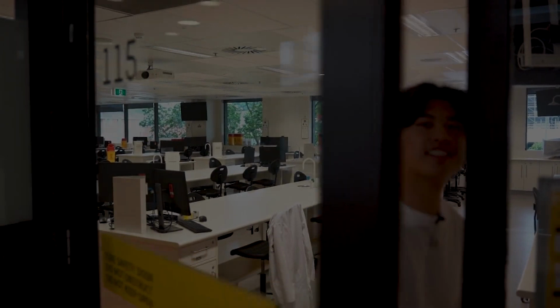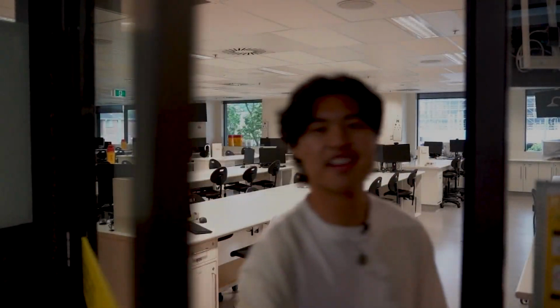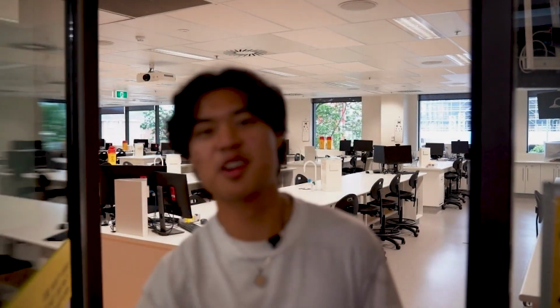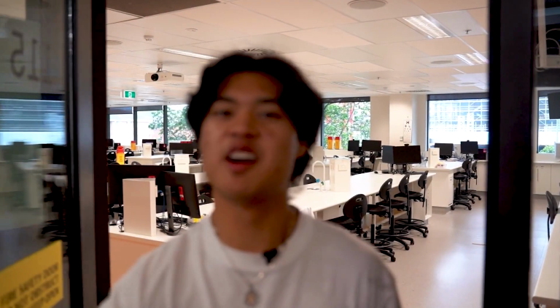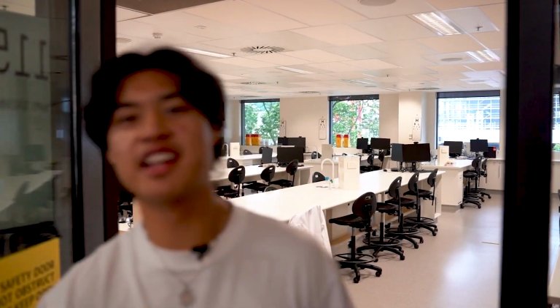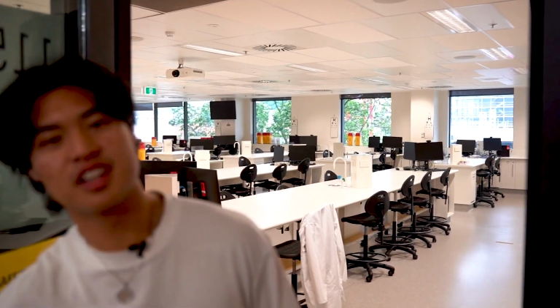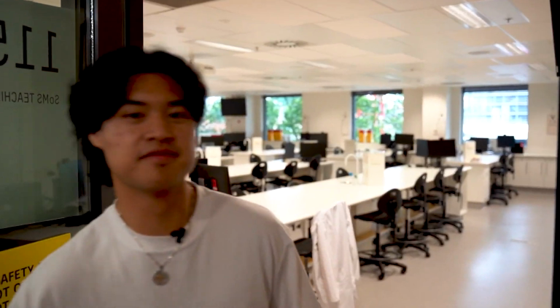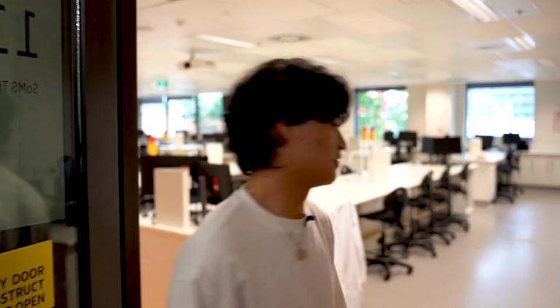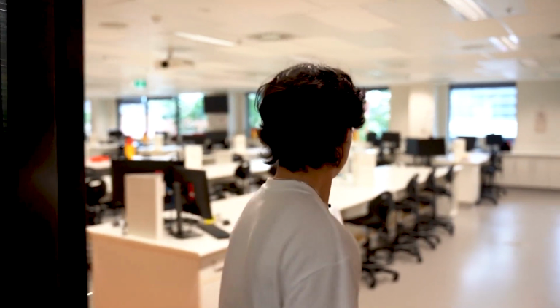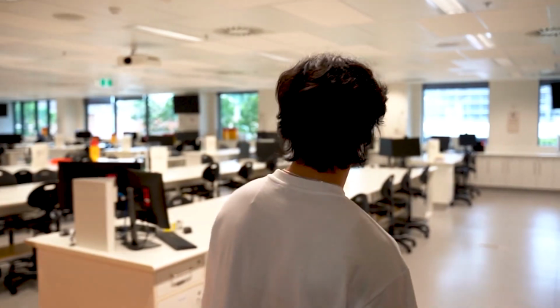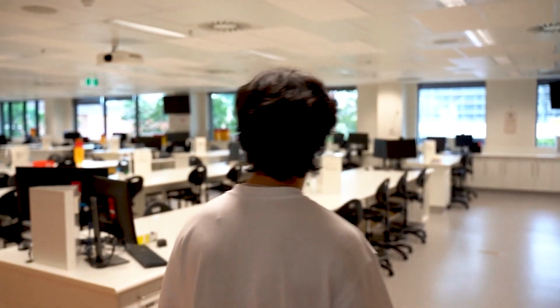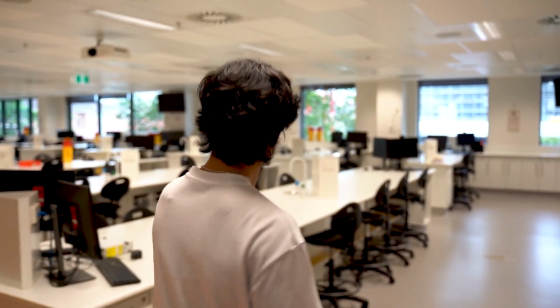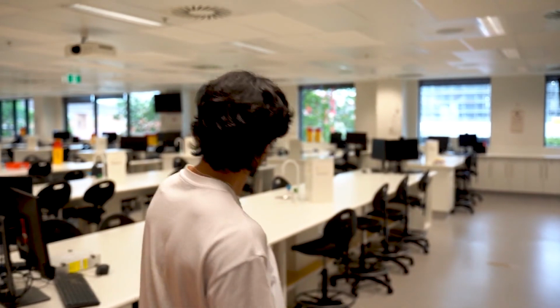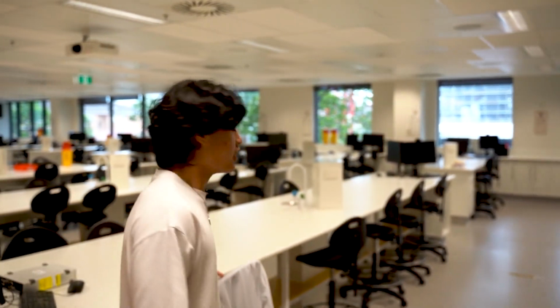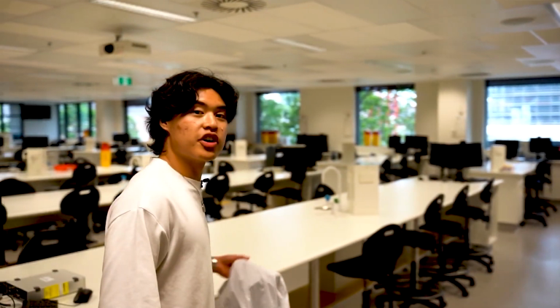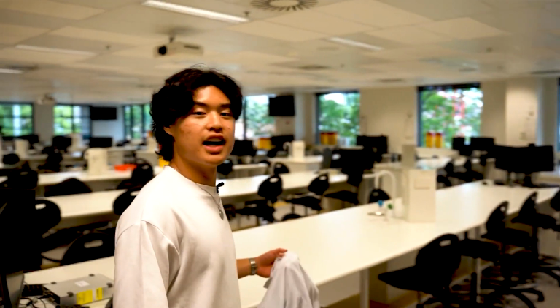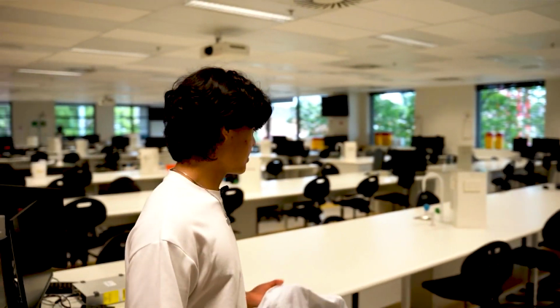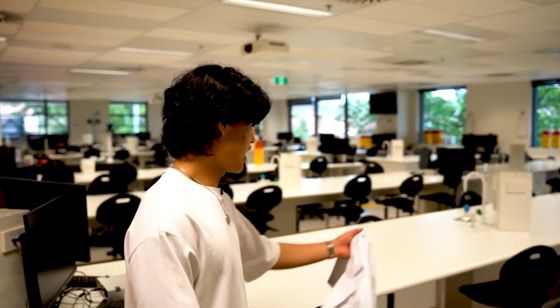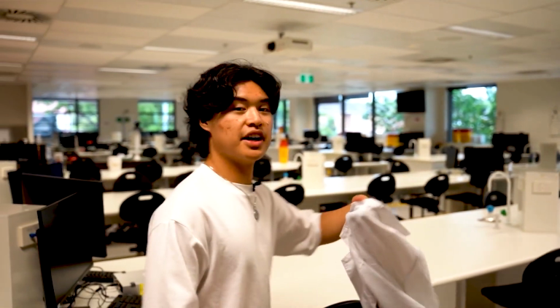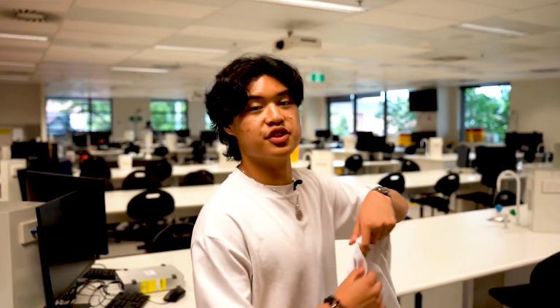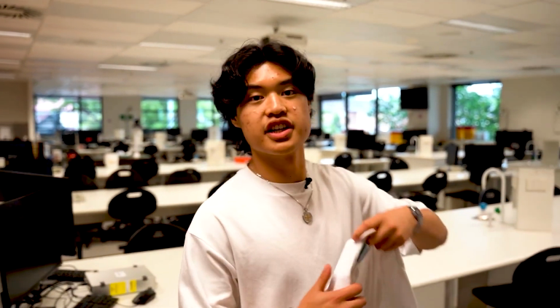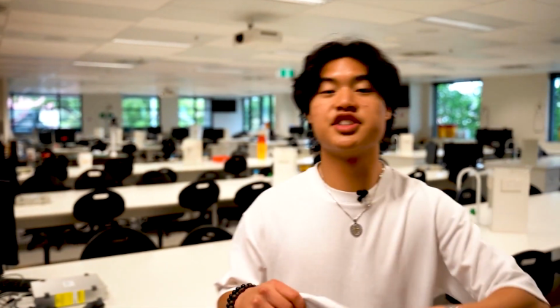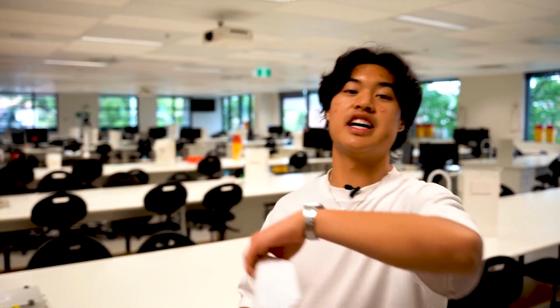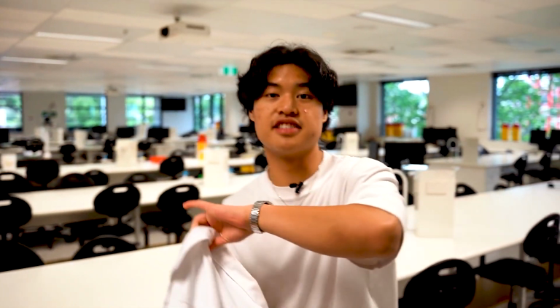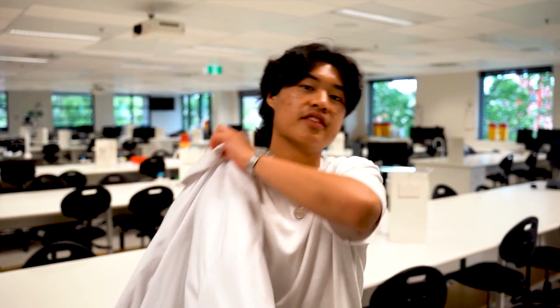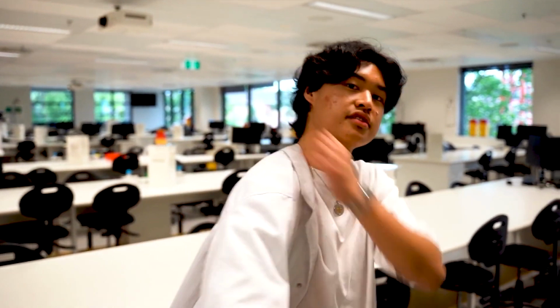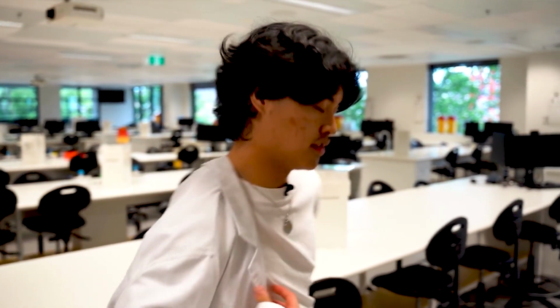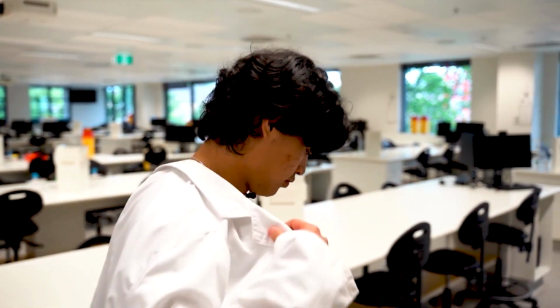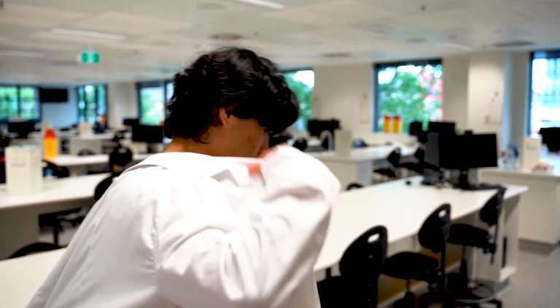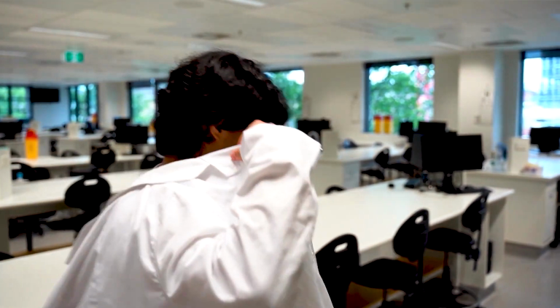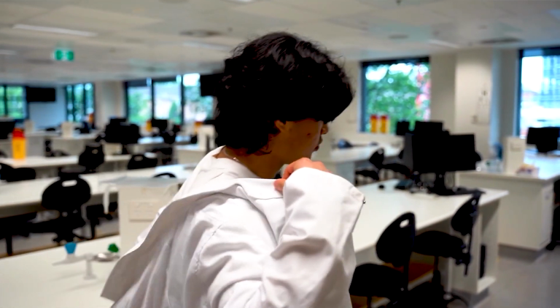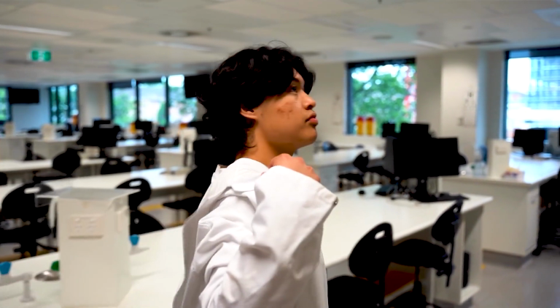Welcome to the biology wet lab. The student is studying a Bachelor of Nutrition and a Masters of Dietetics and Food Innovation.